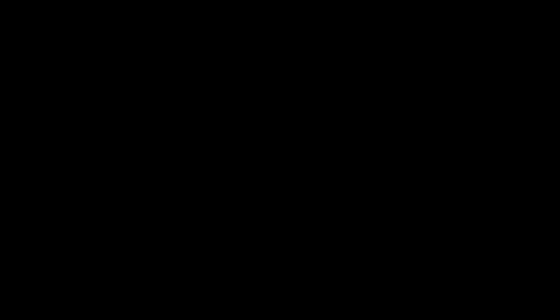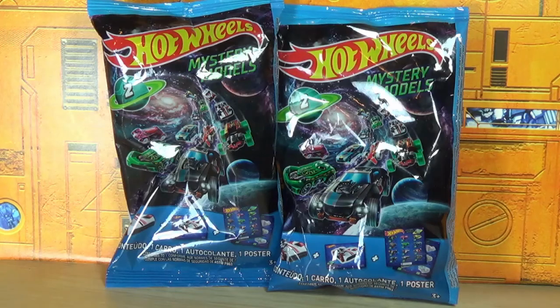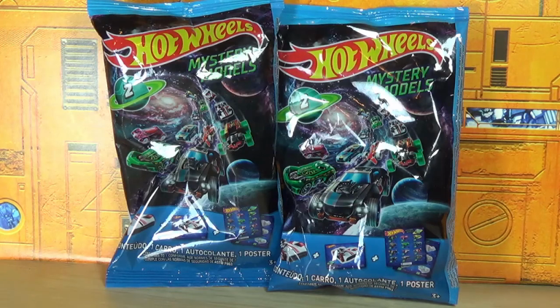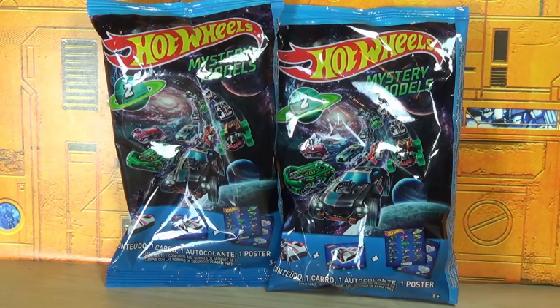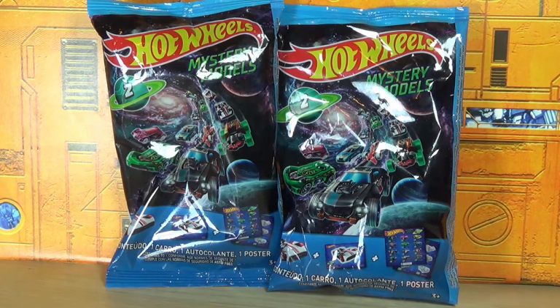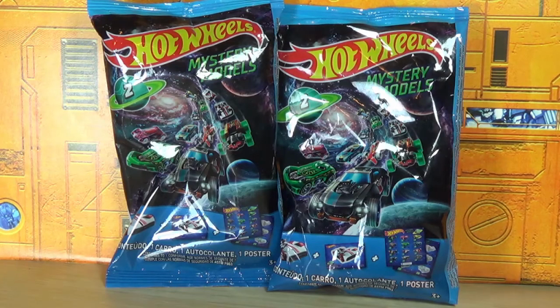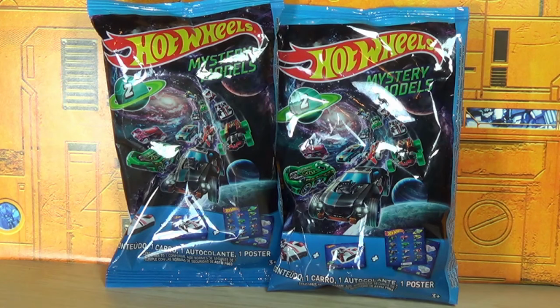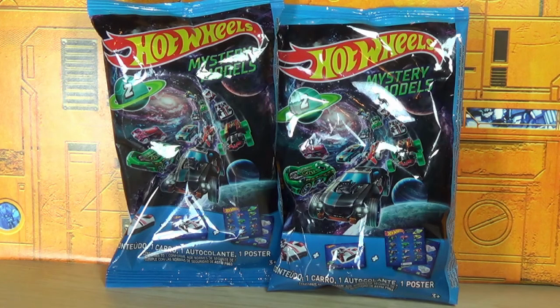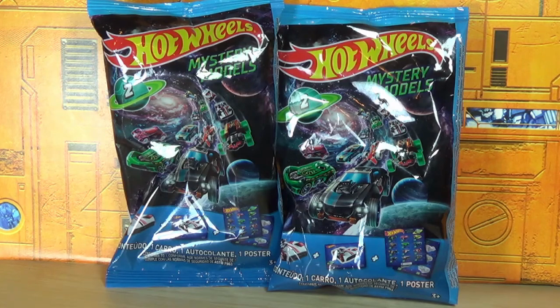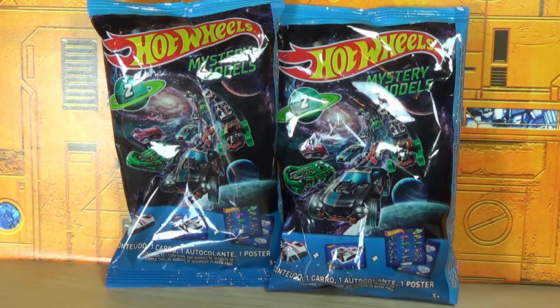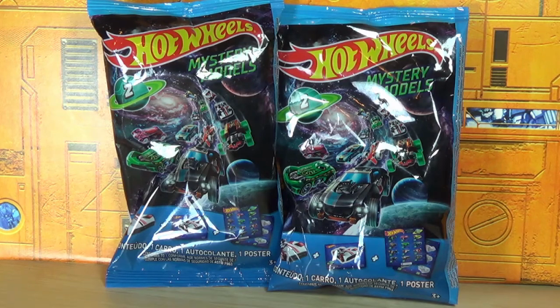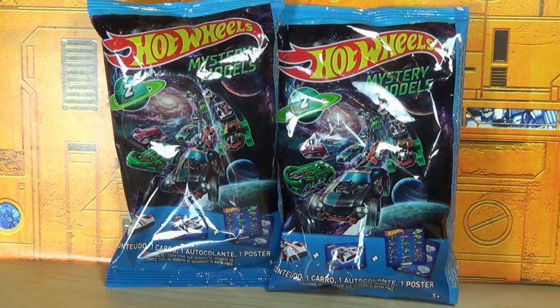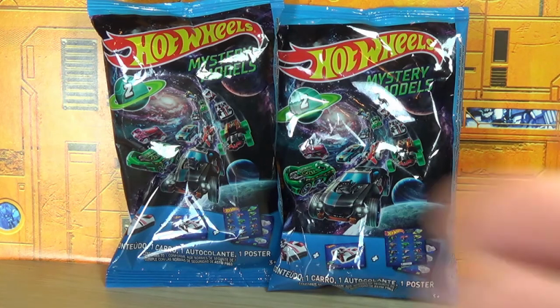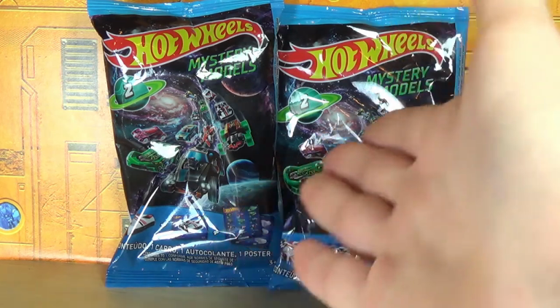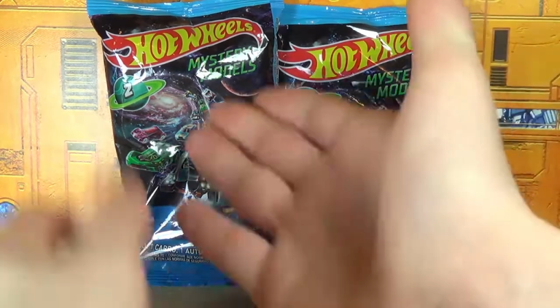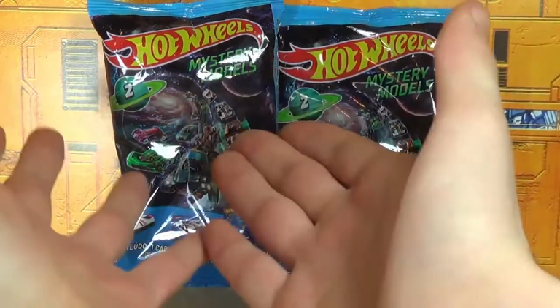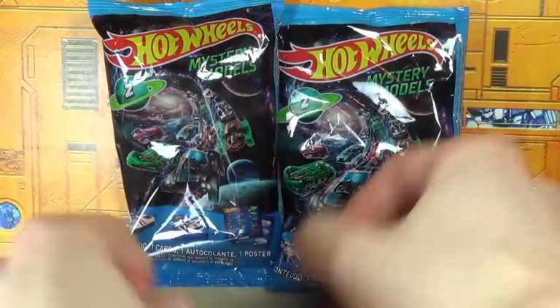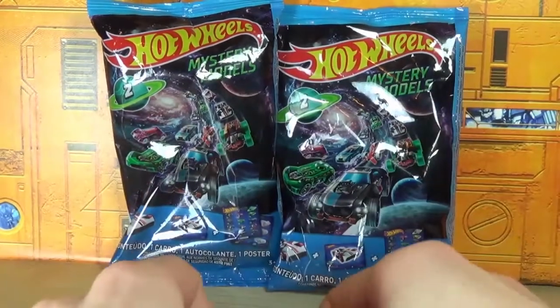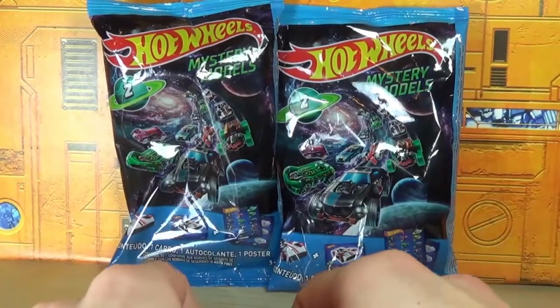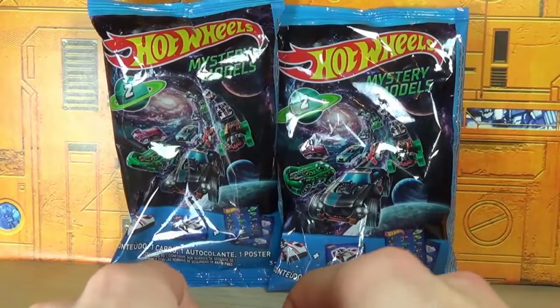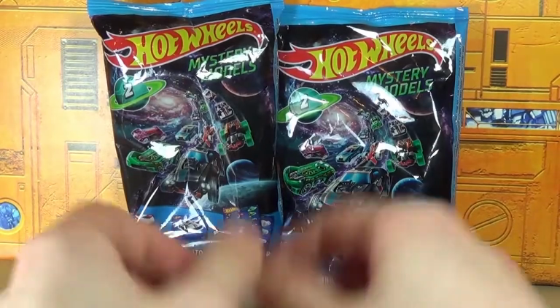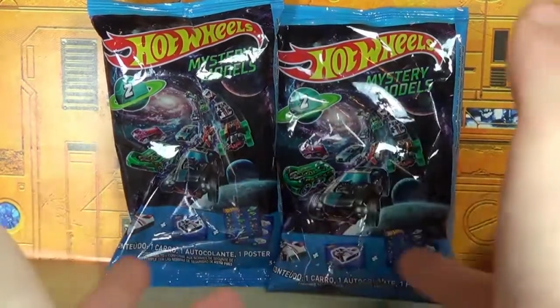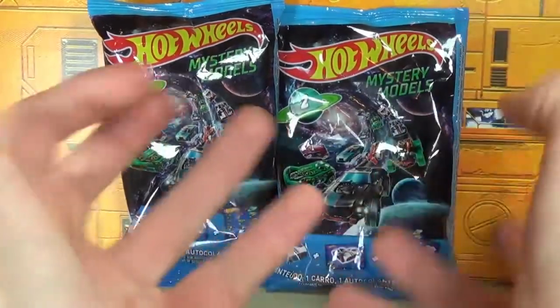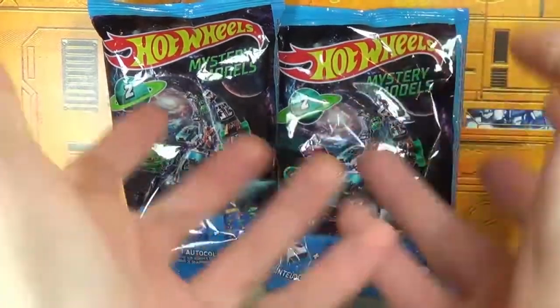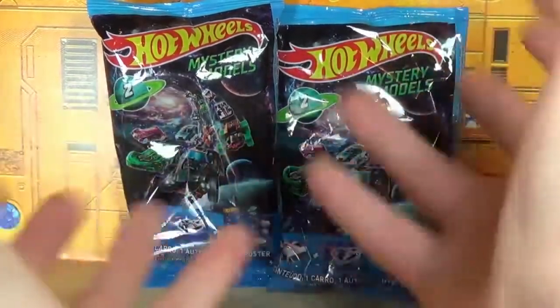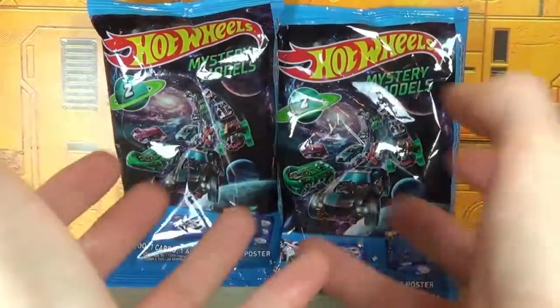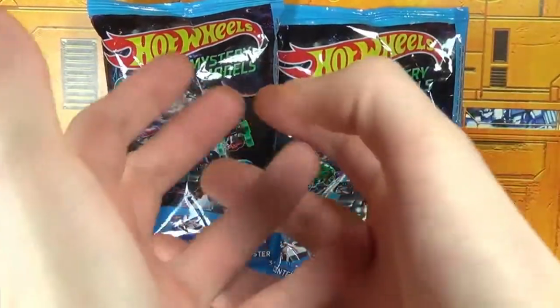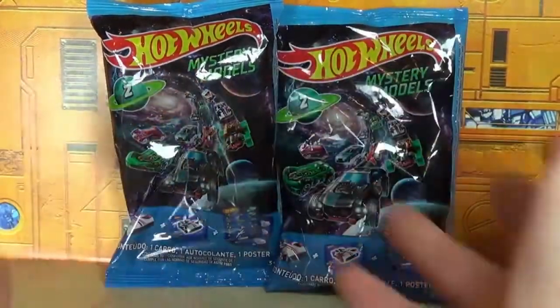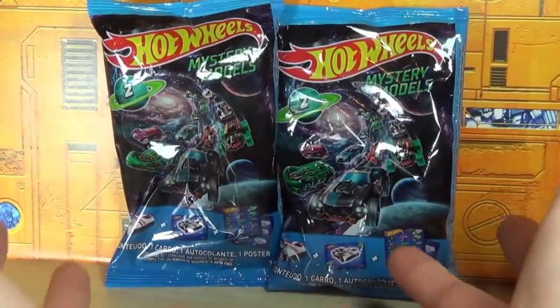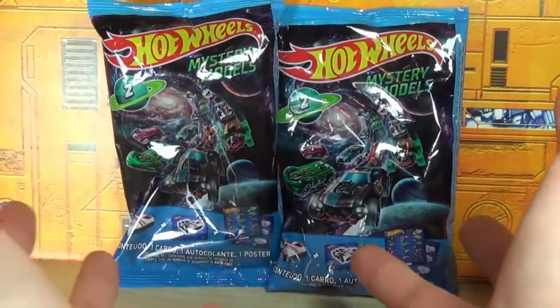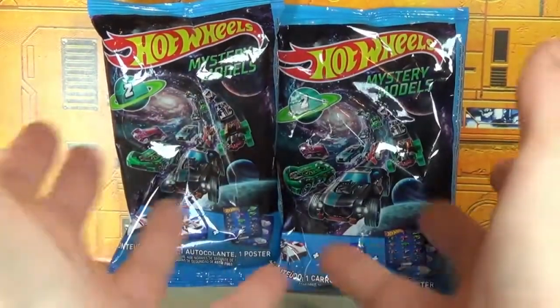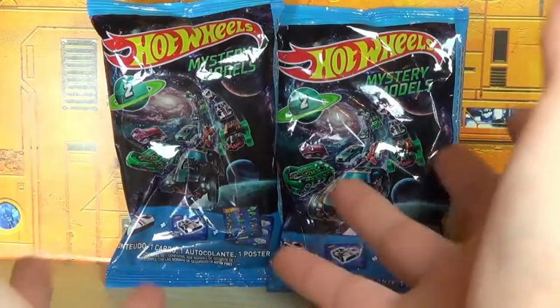Hello guys, what's up? I'm TheToltBitDoom here doing another video for you guys, and this time I'm opening a couple of Hot Wheels Mystery Models Wave 2. This is part of the theme type lineup, and this is space, and I think that's kind of cool.